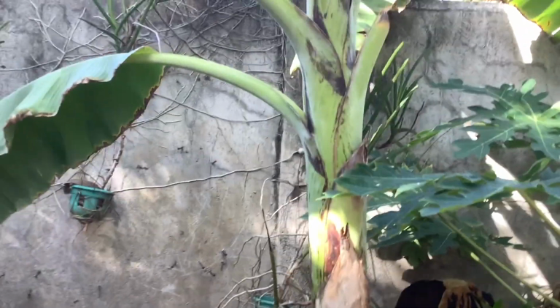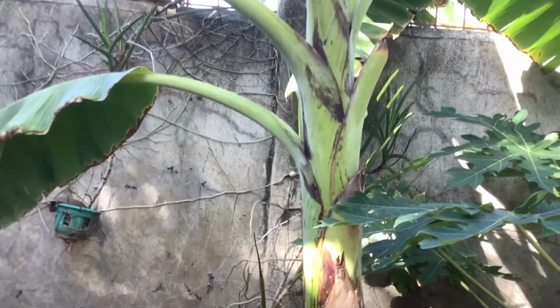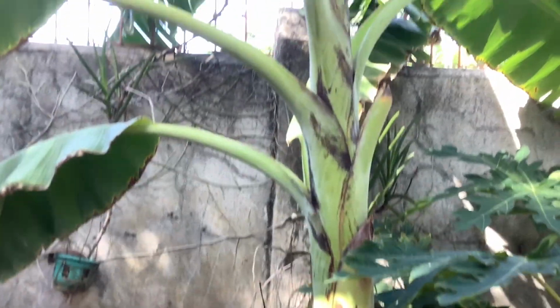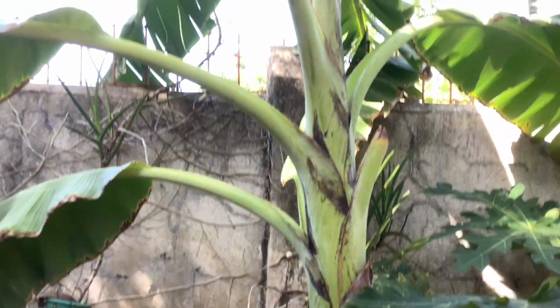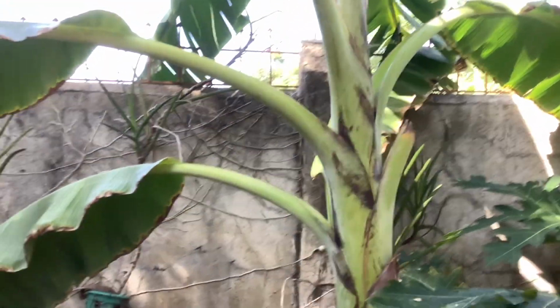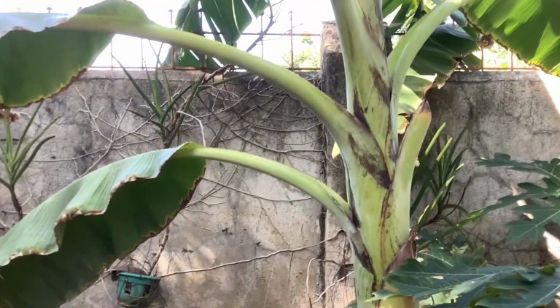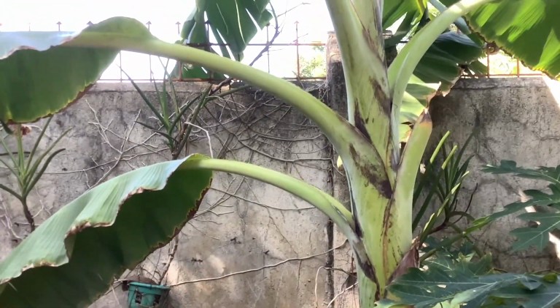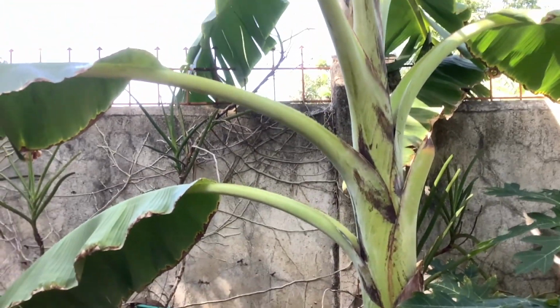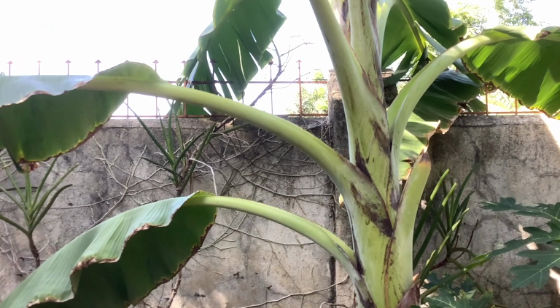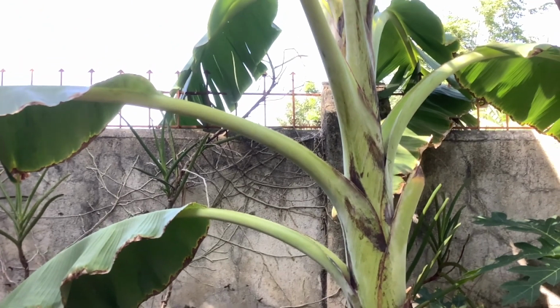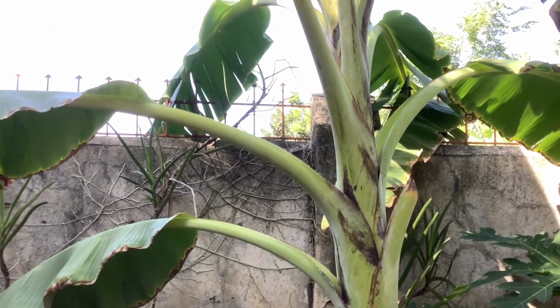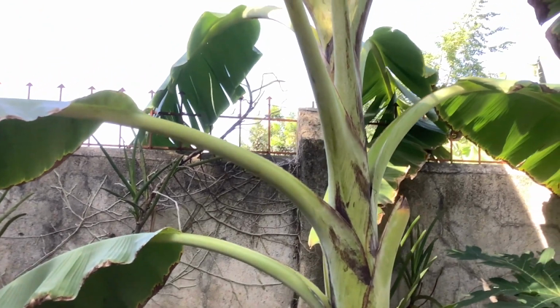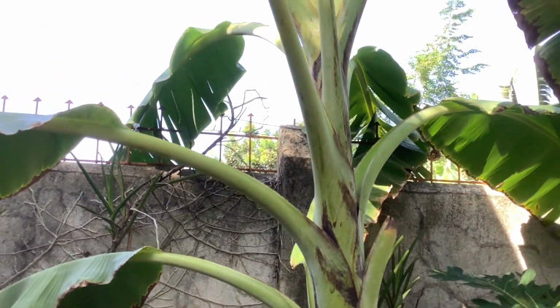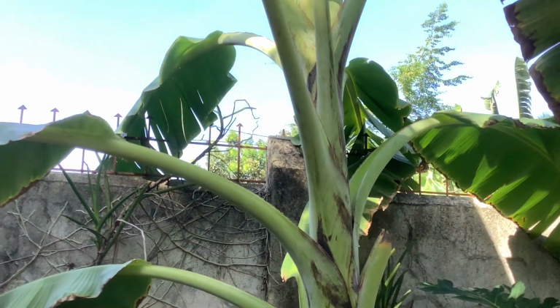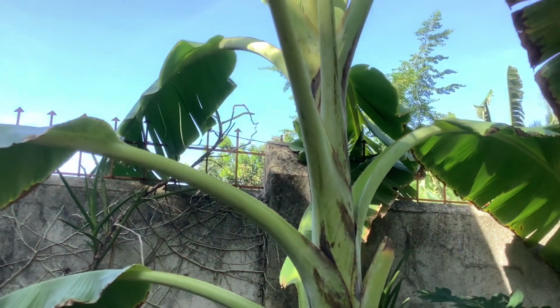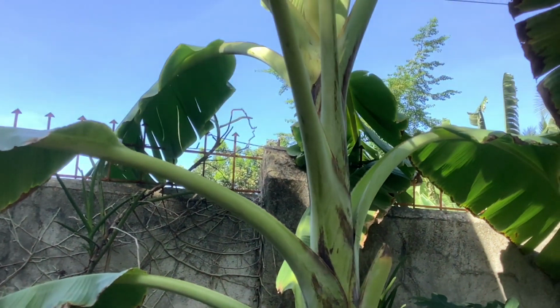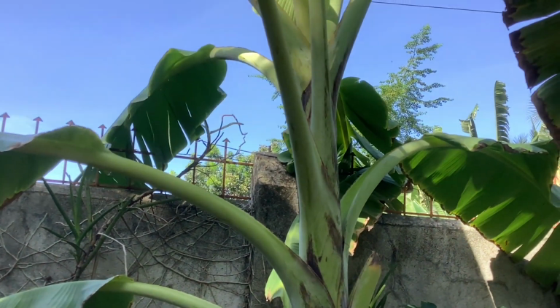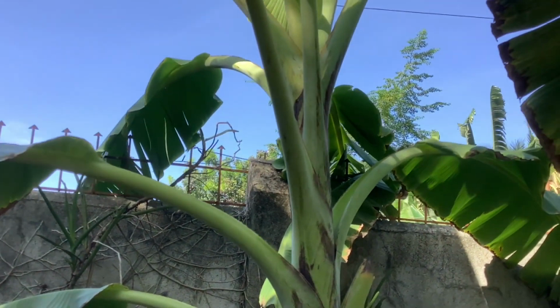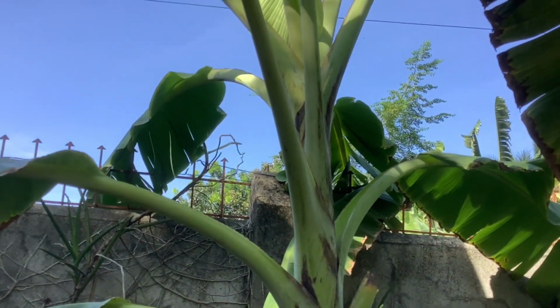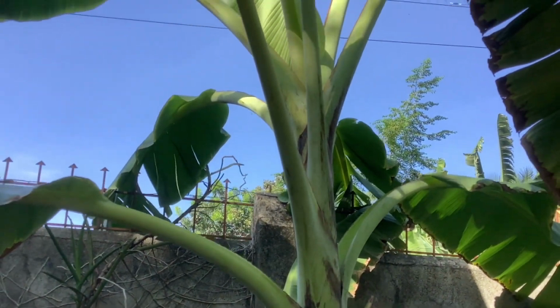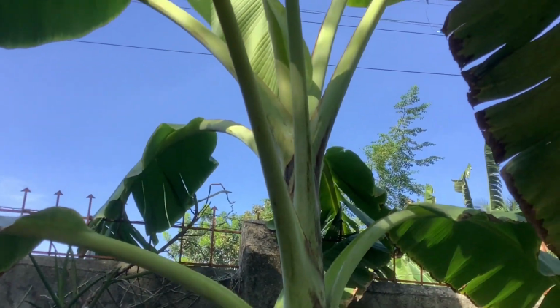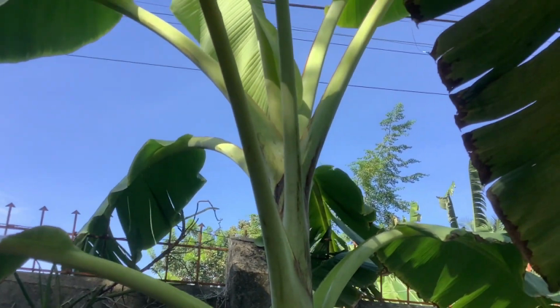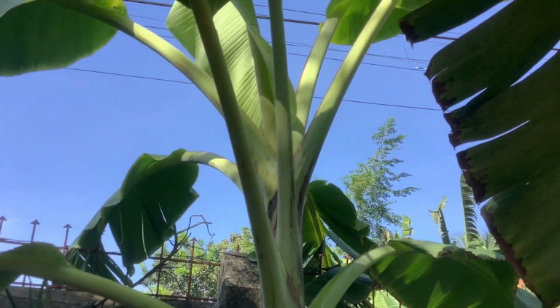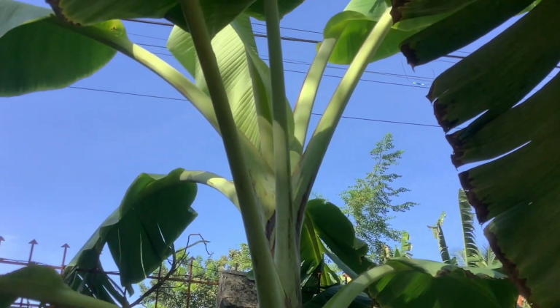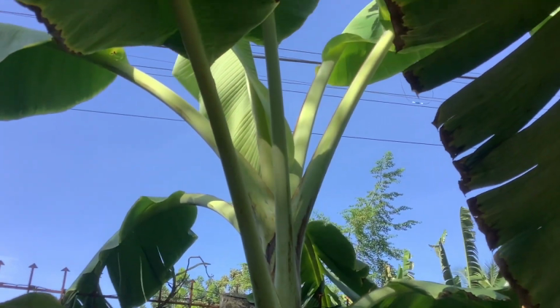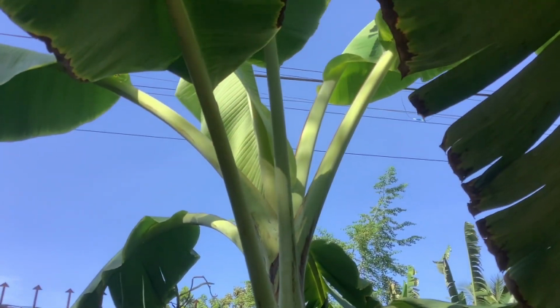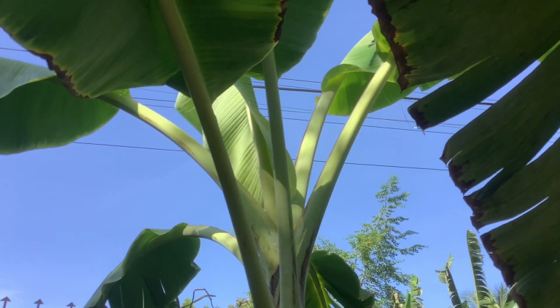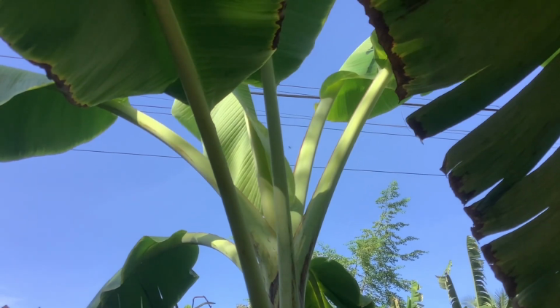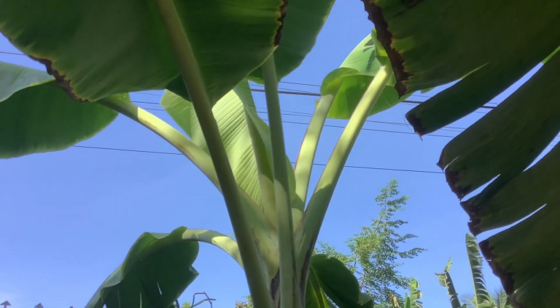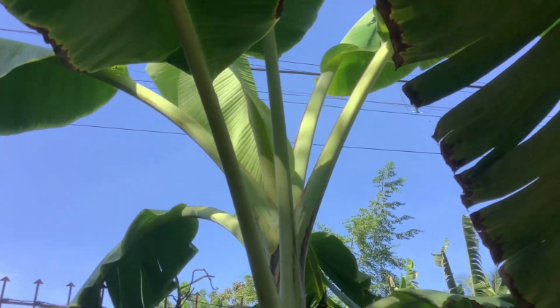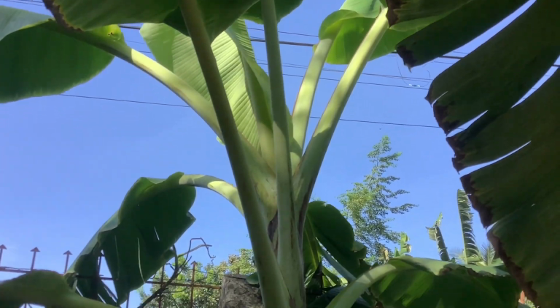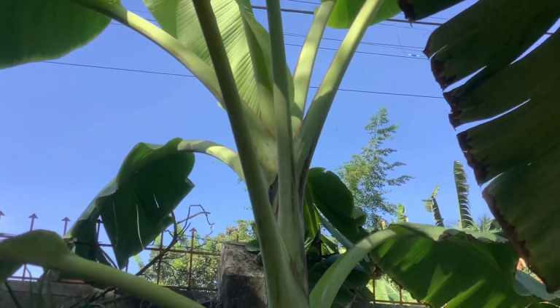This banana is together with the other one, but this one didn't grow well. There's nothing yet coming out of here.